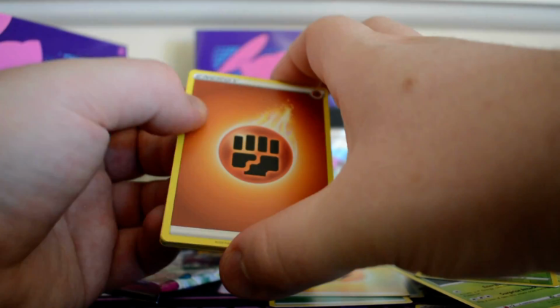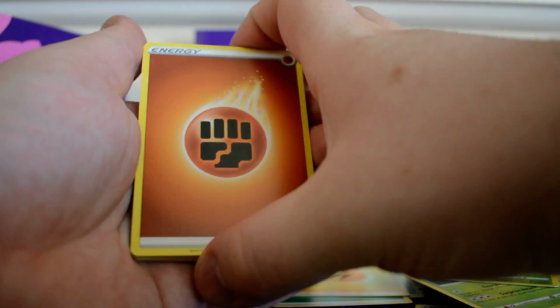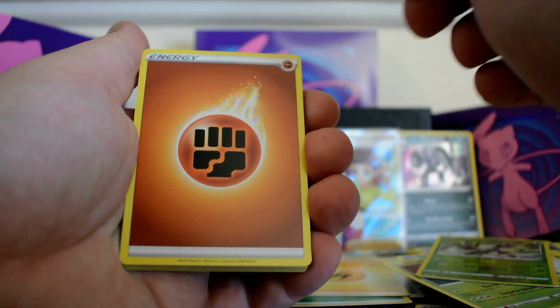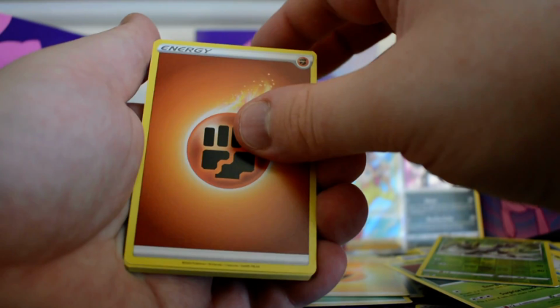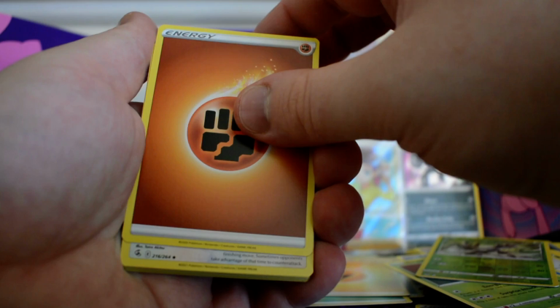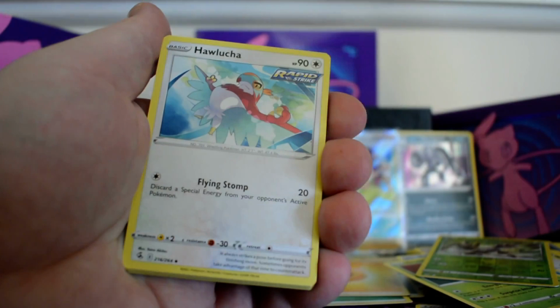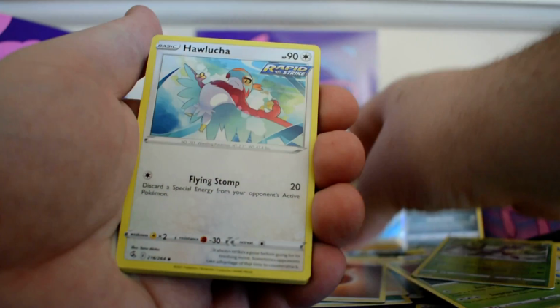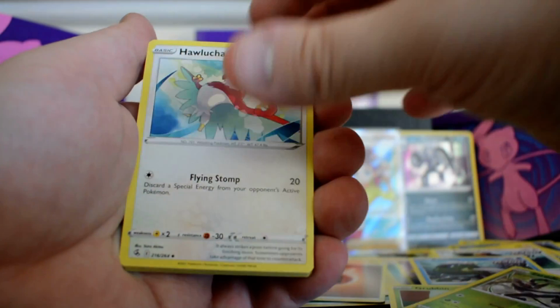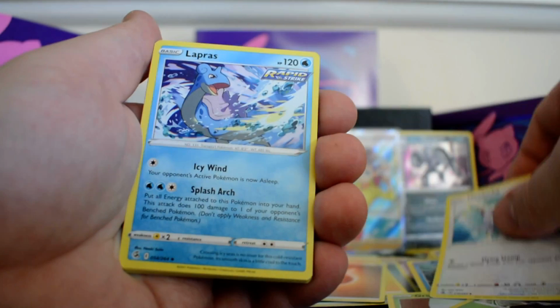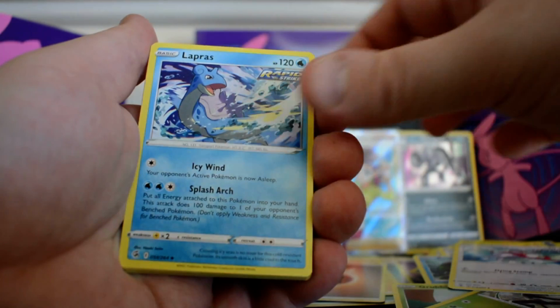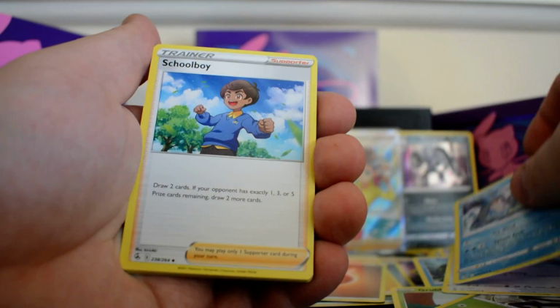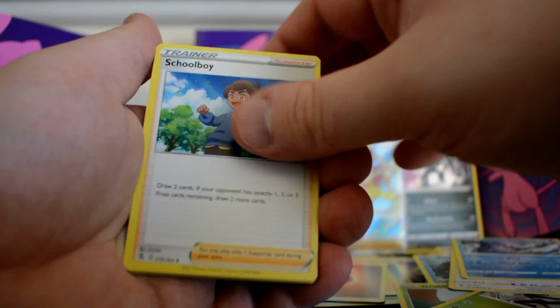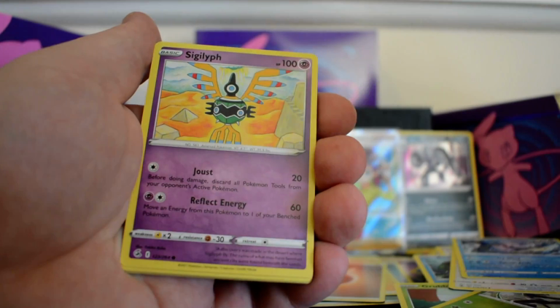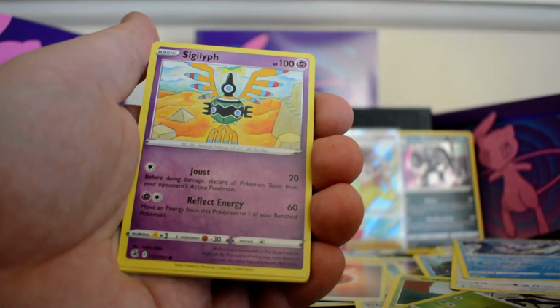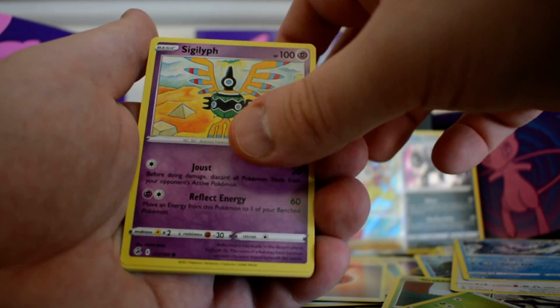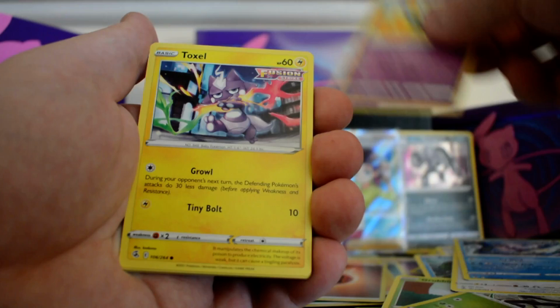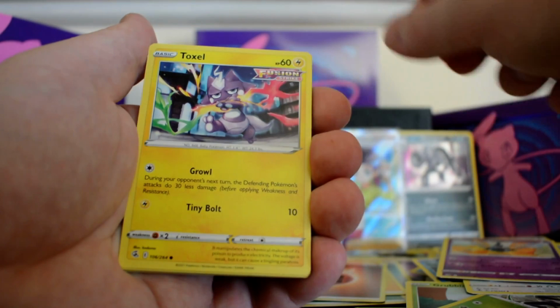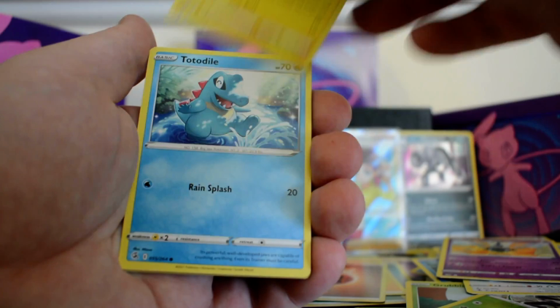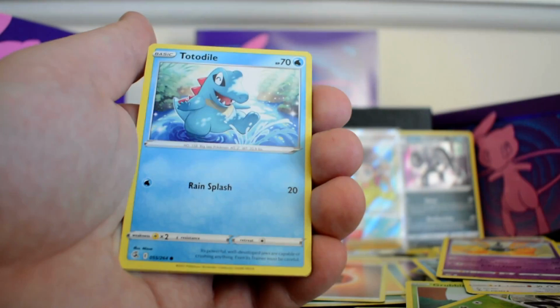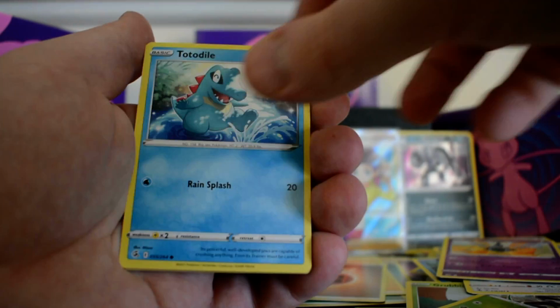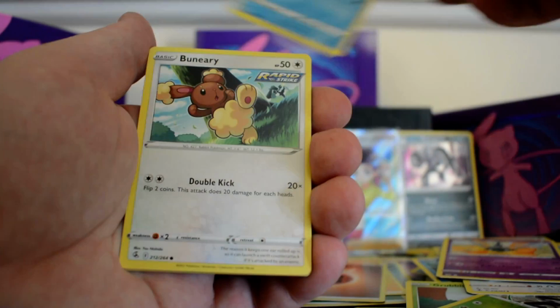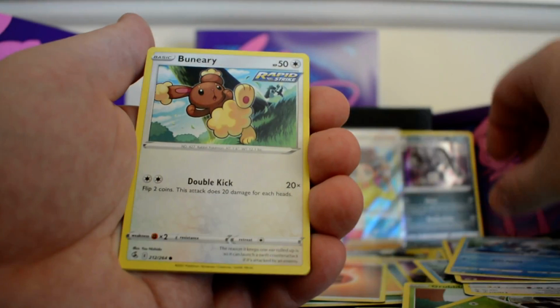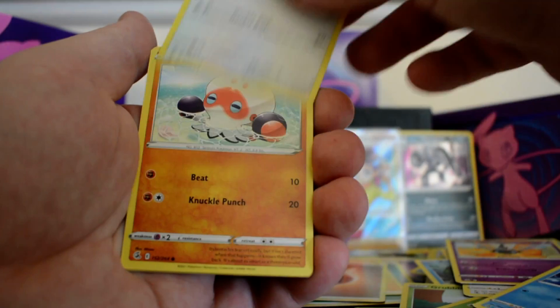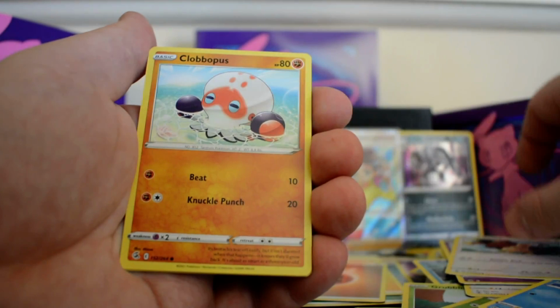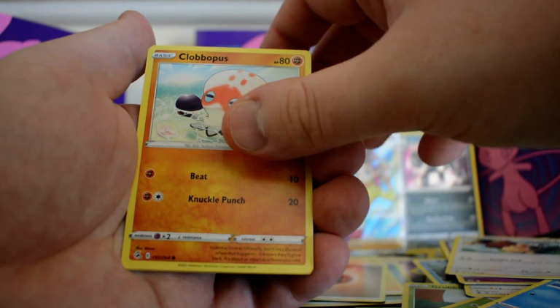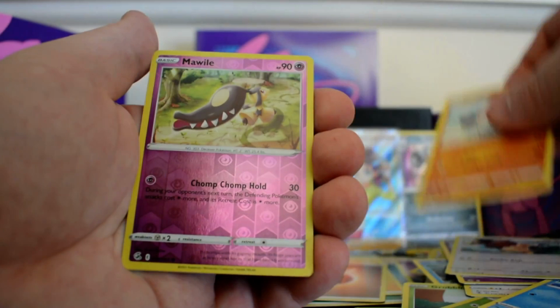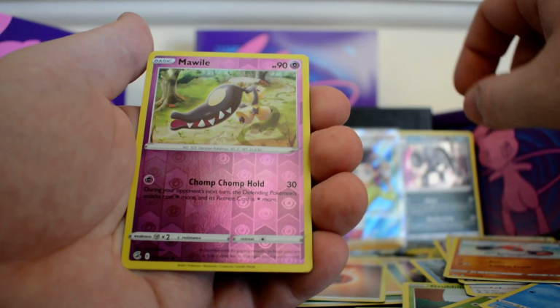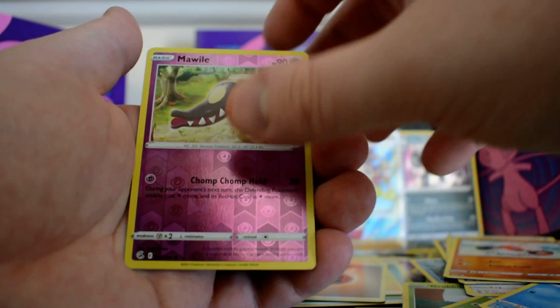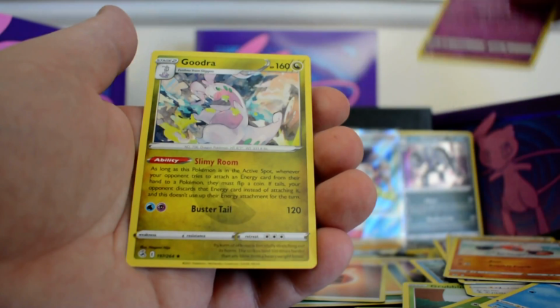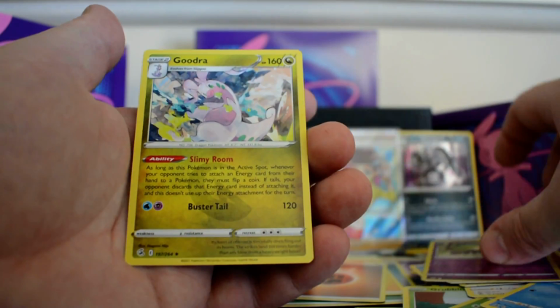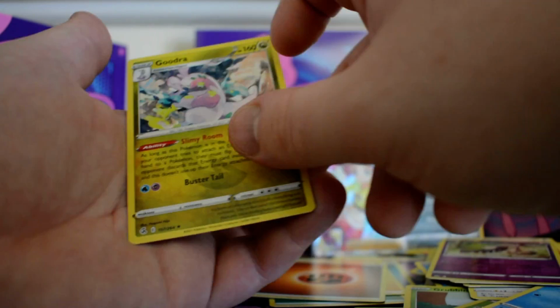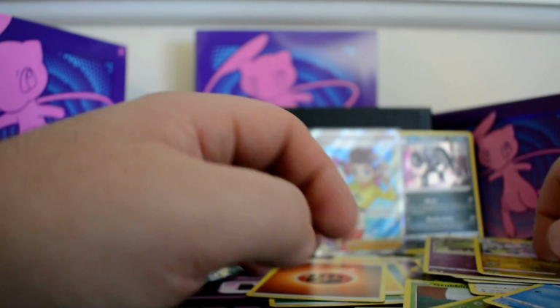Pack seven: fighting energy, Hawlucha, Lapras, Schoolboy, Sigilyph, Toxel, Totodile, Bunnelby, Clobbopus, reverse Morwile, and a Gurdurr.